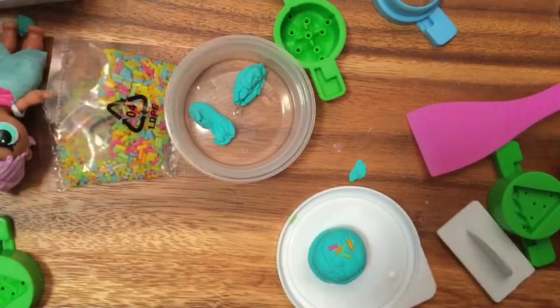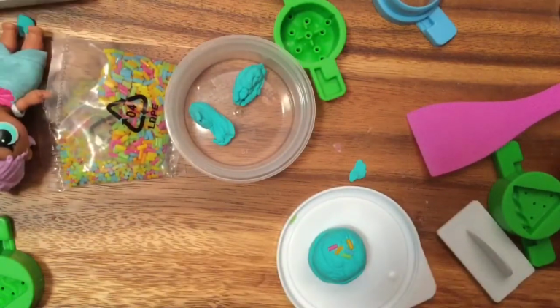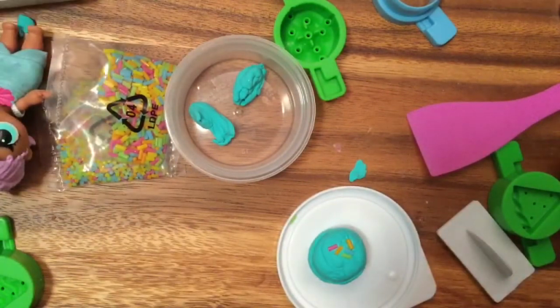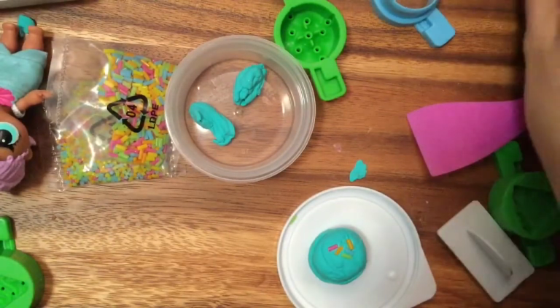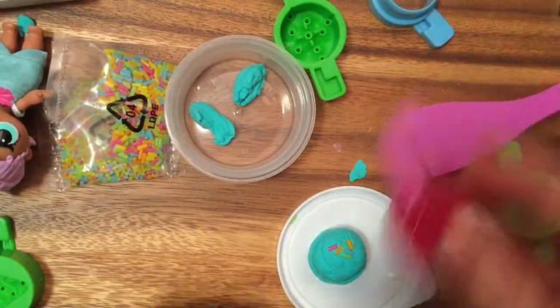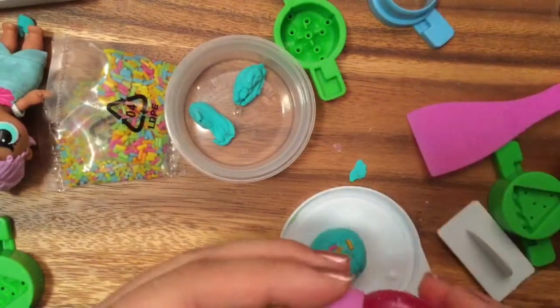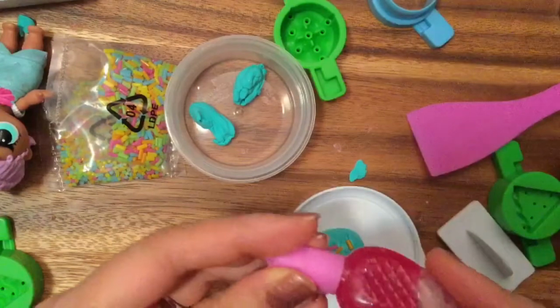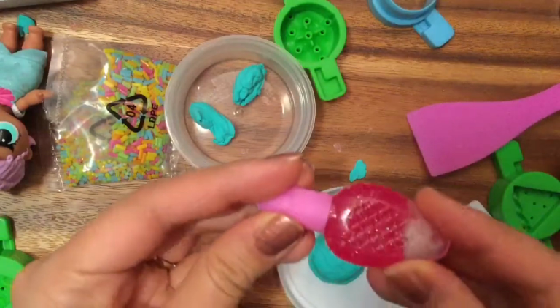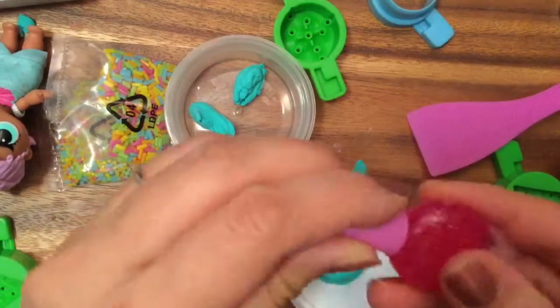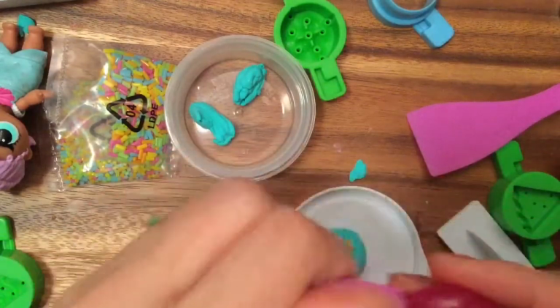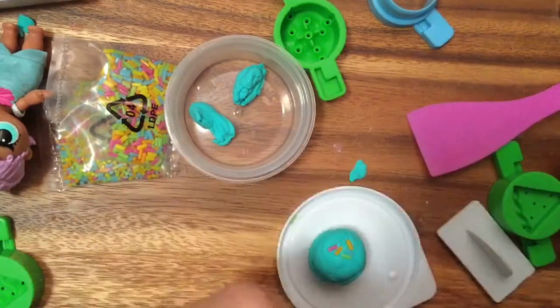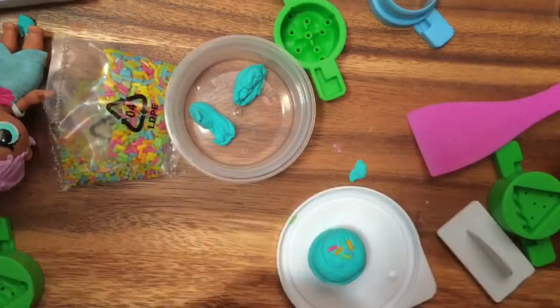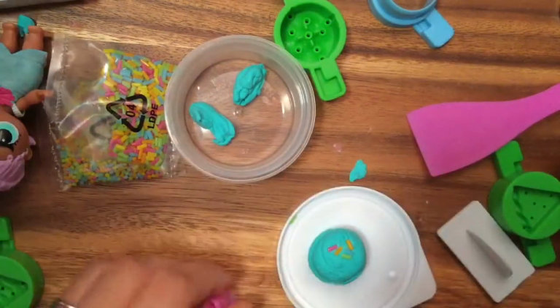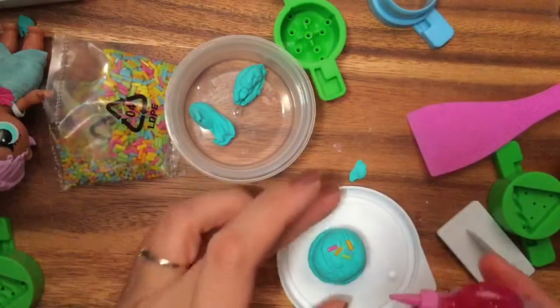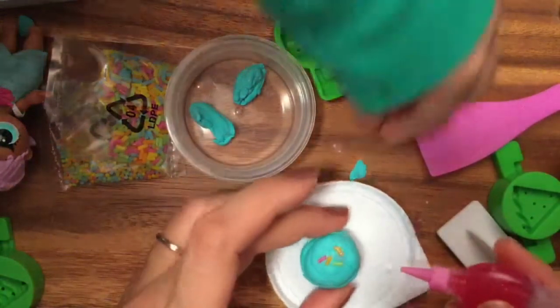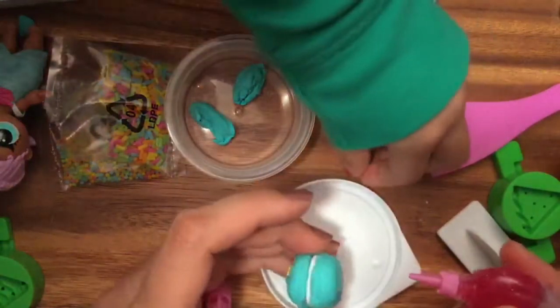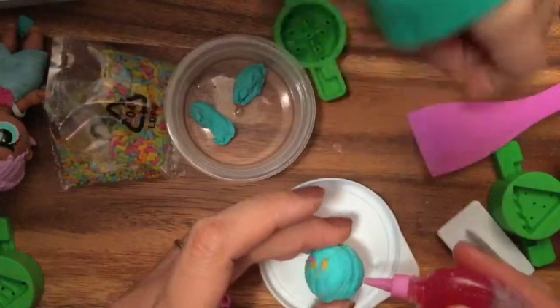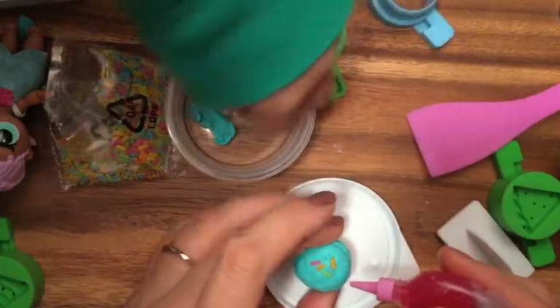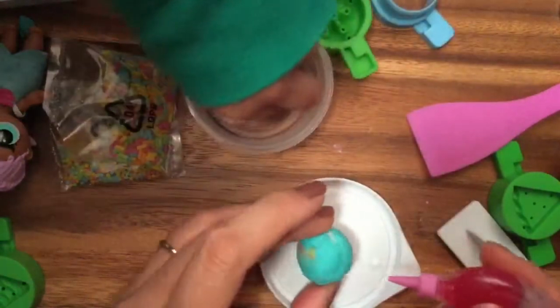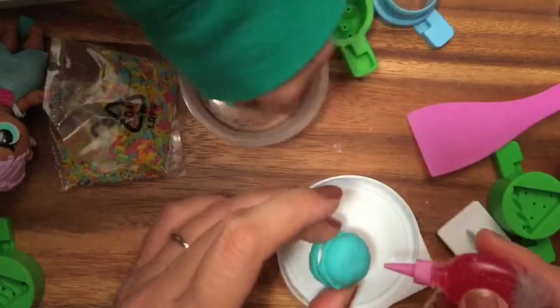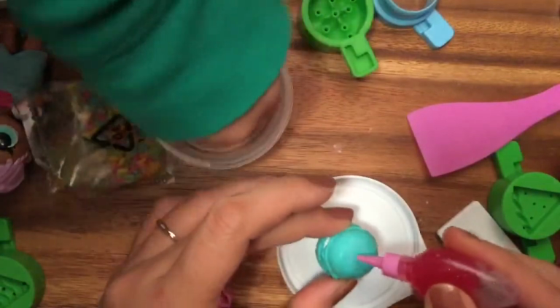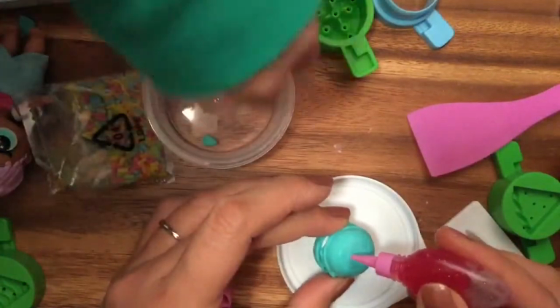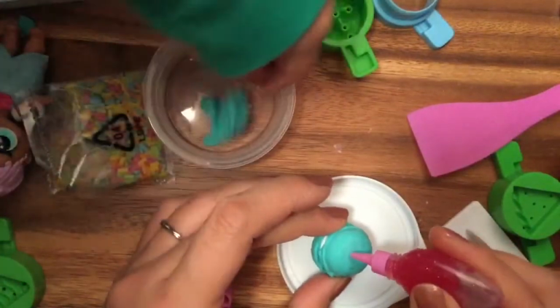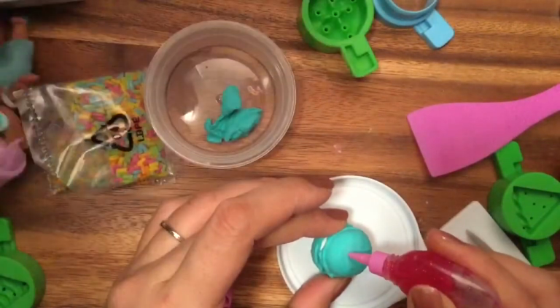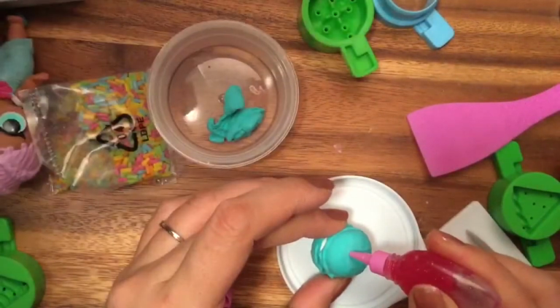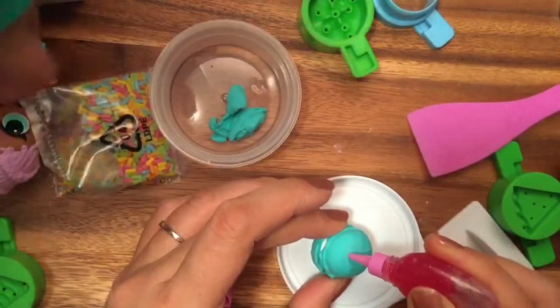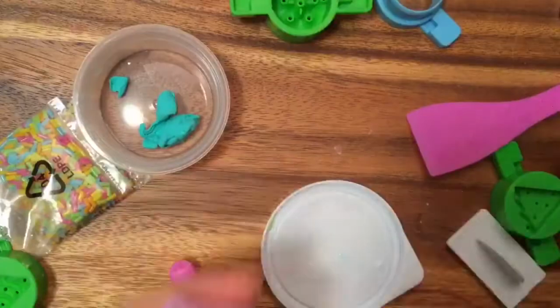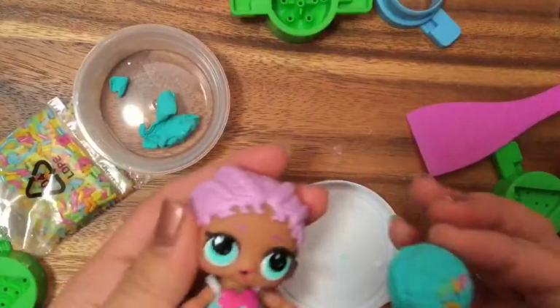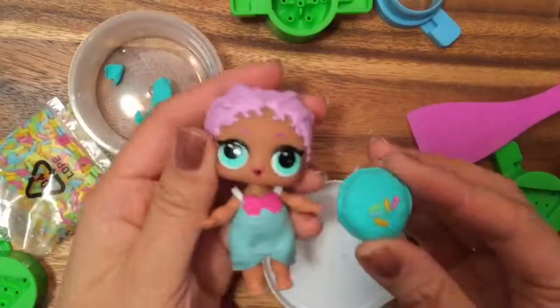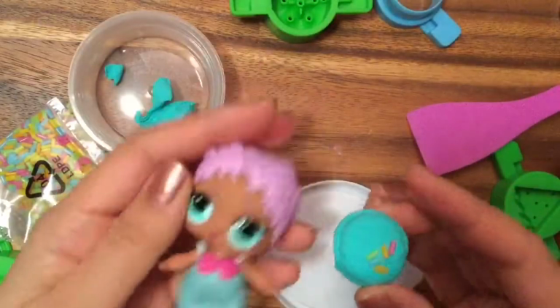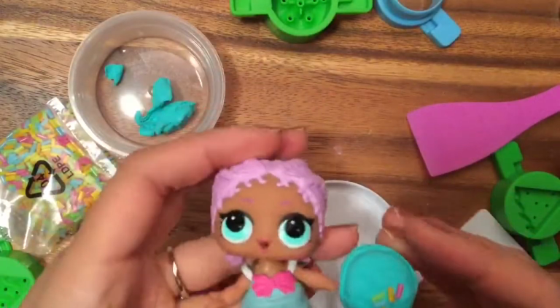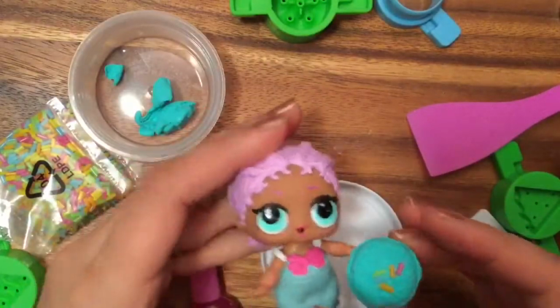It also comes with this little gel glue stuff where we can put dots on the other side. Oh my goodness — look, this little macaroon just matches her dress so perfectly!